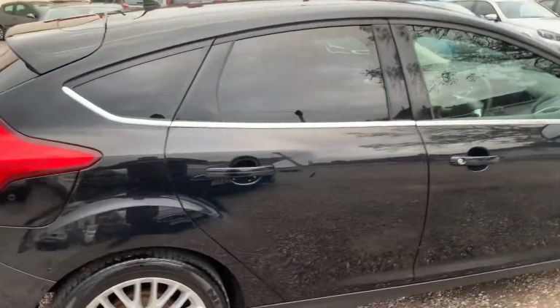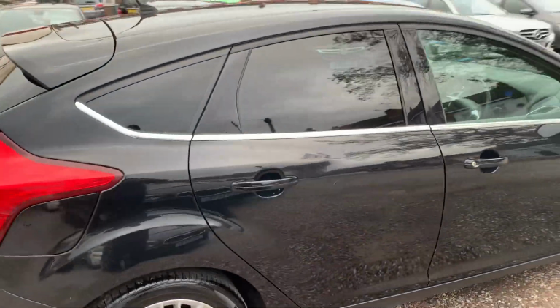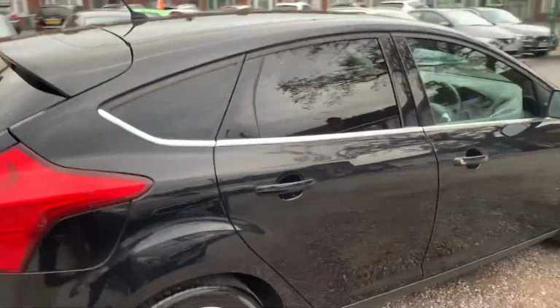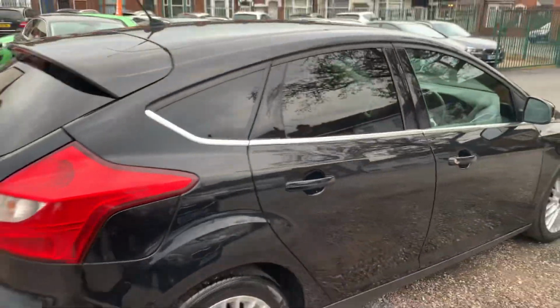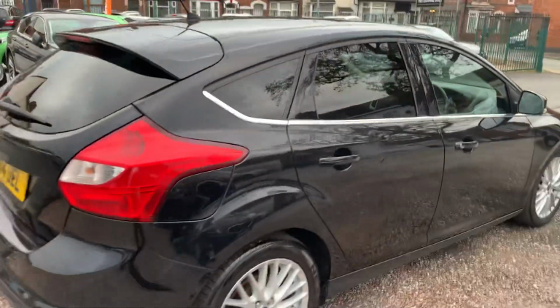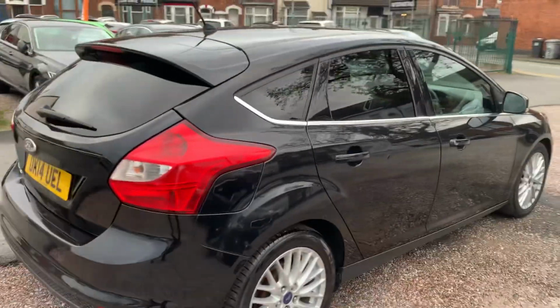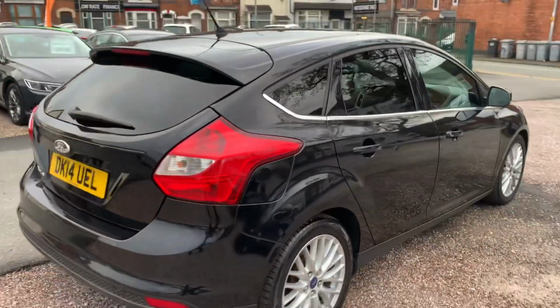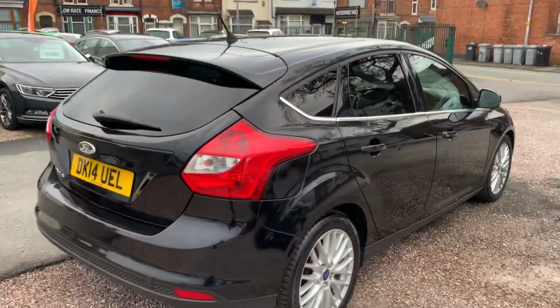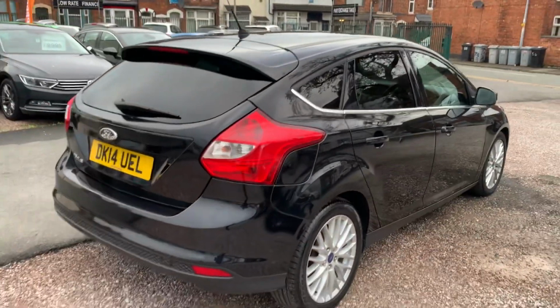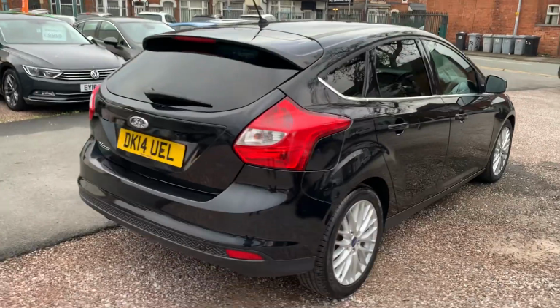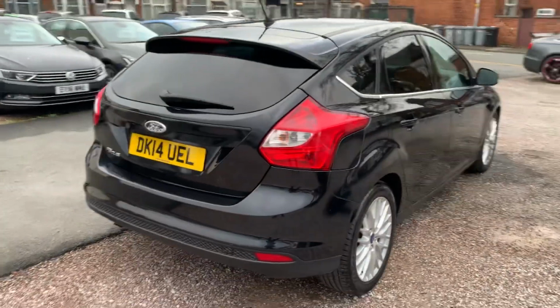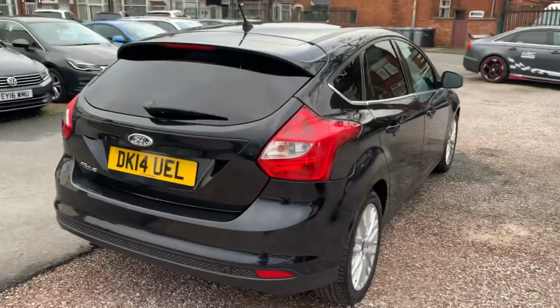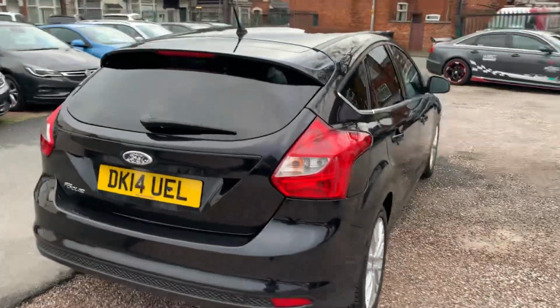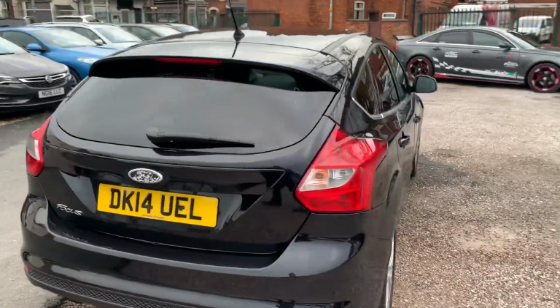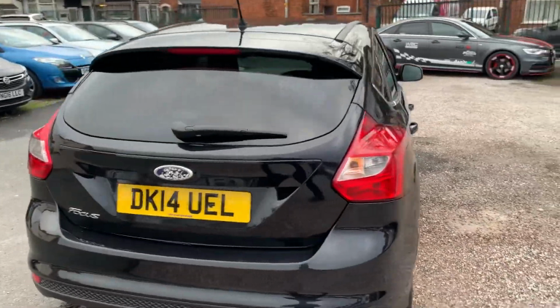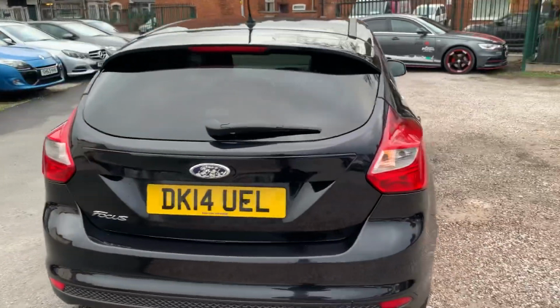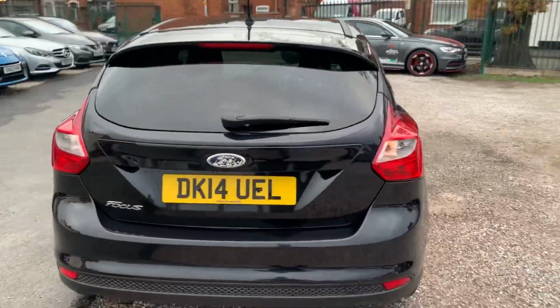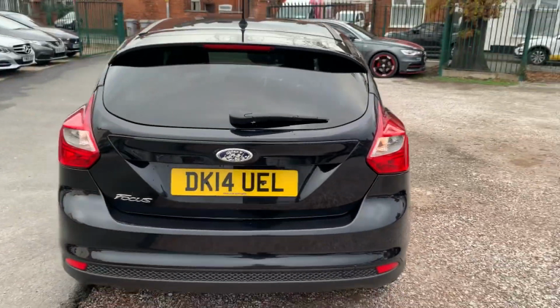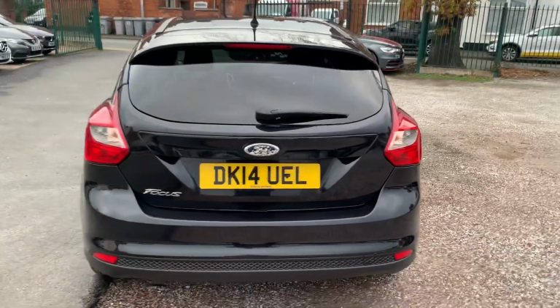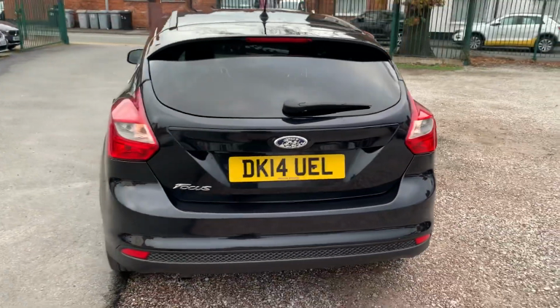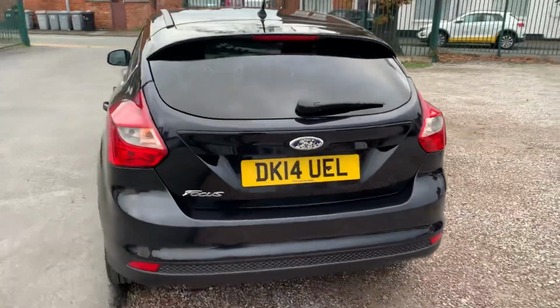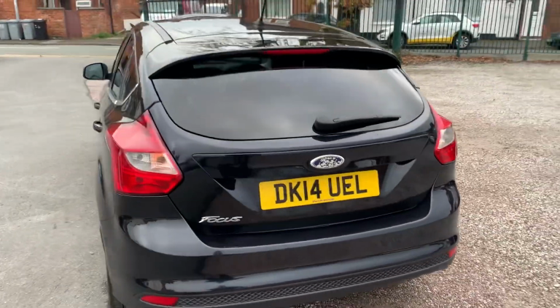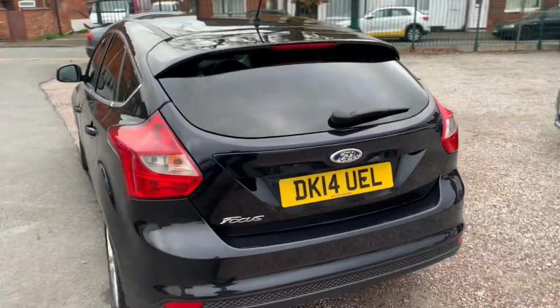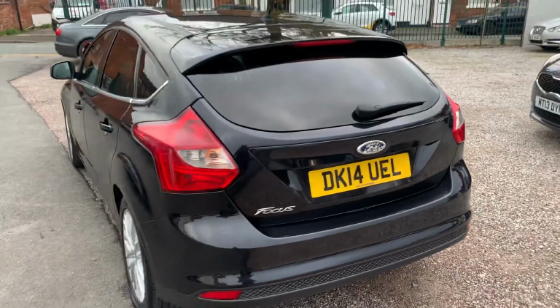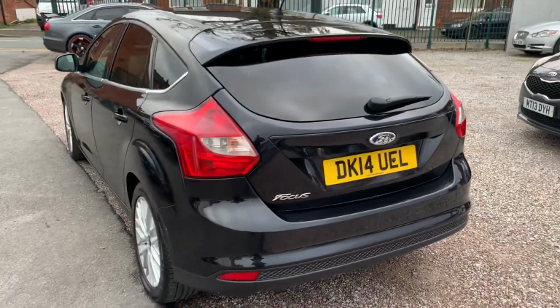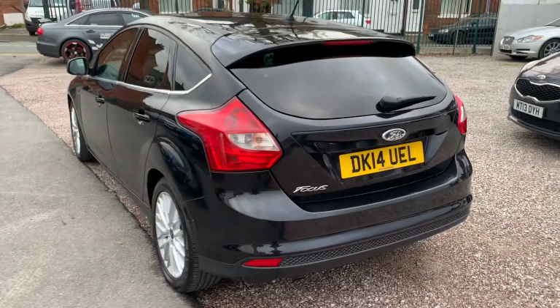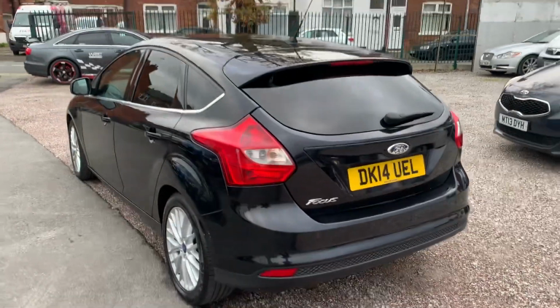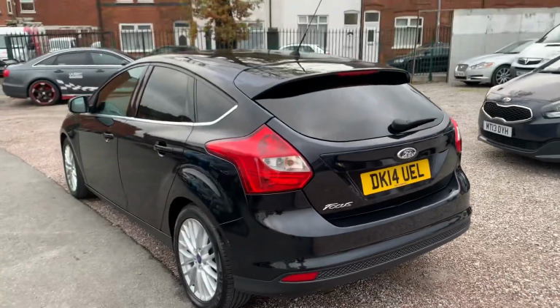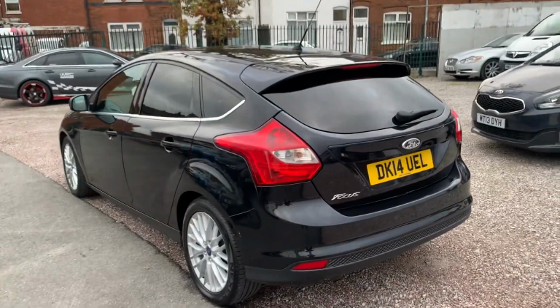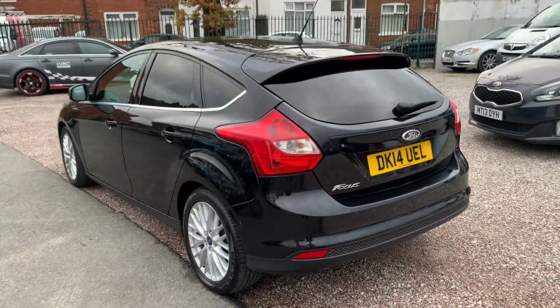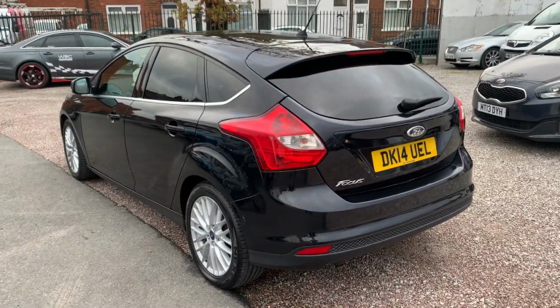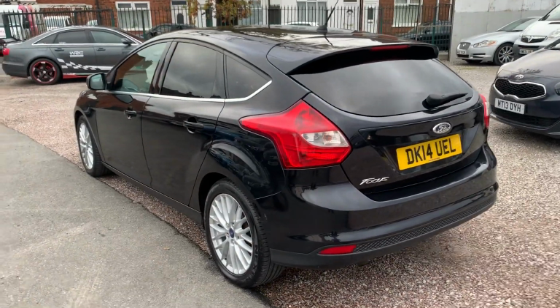Drives absolutely spot on. All of our cars are available for finance, so if you just click the link on the advert you can apply there, or obviously just give us a ring in the office.